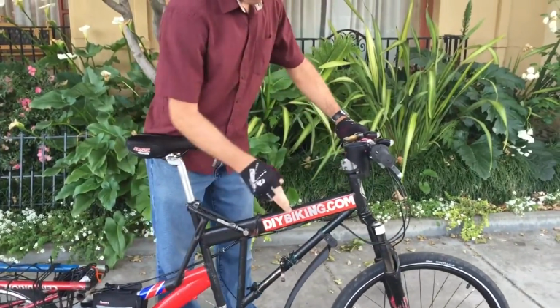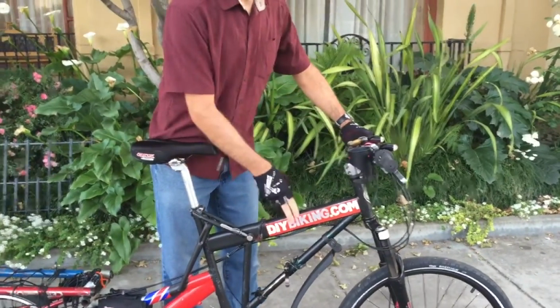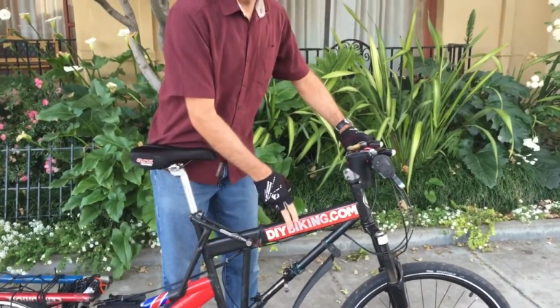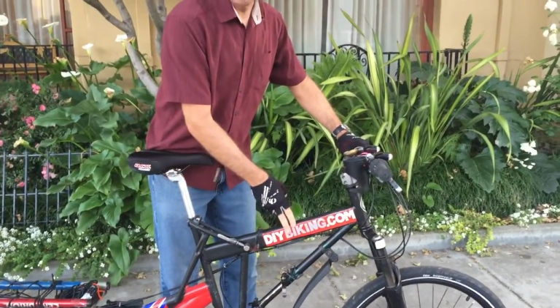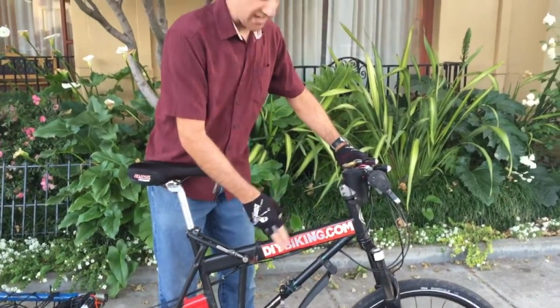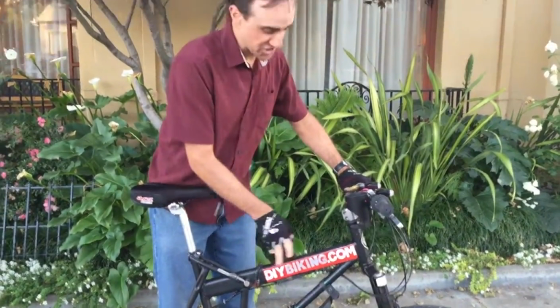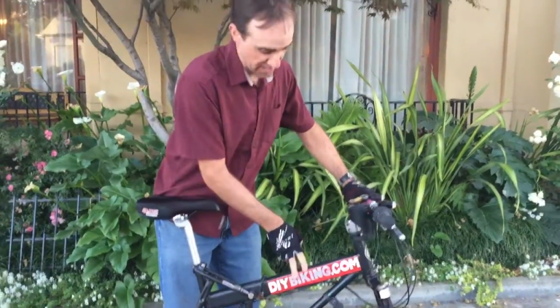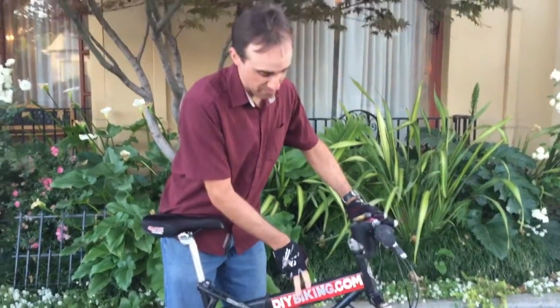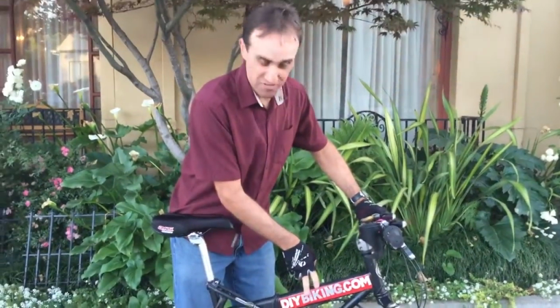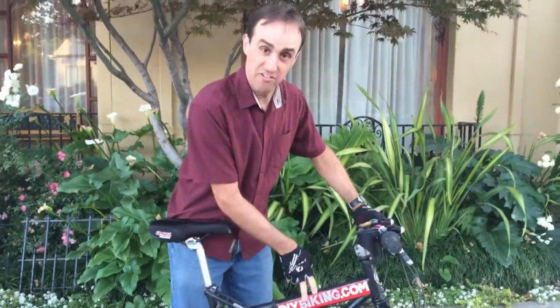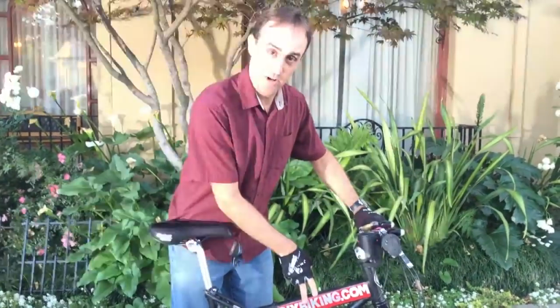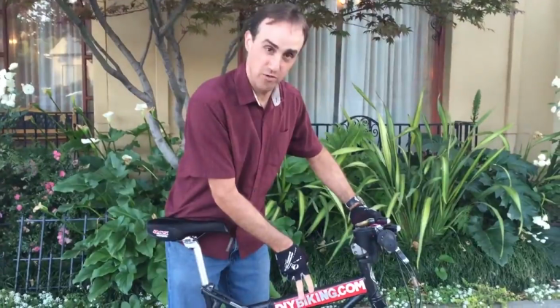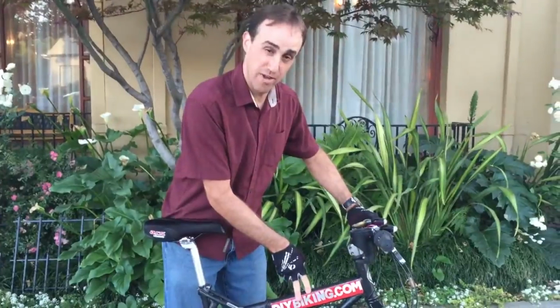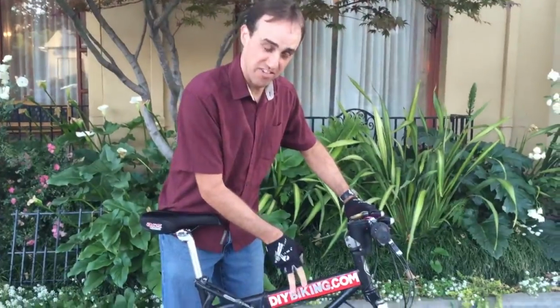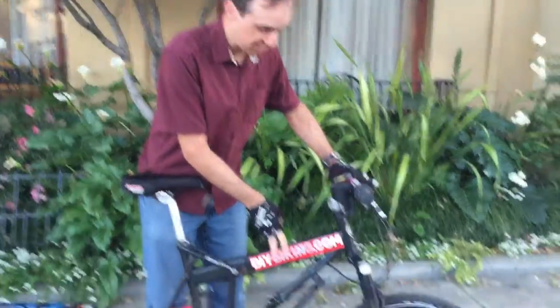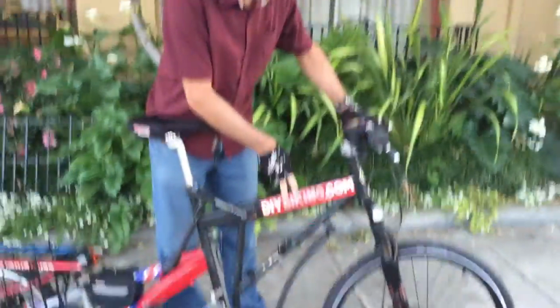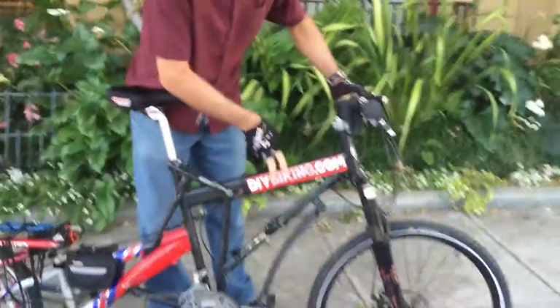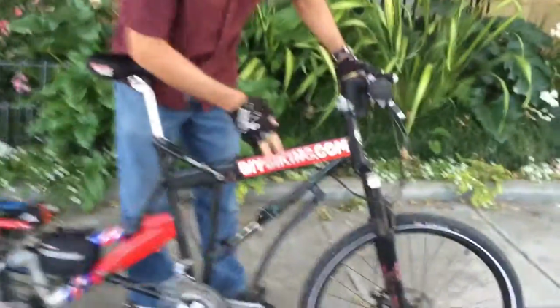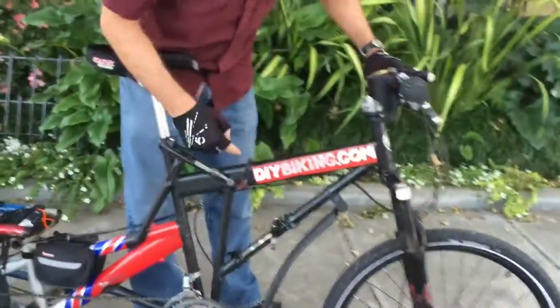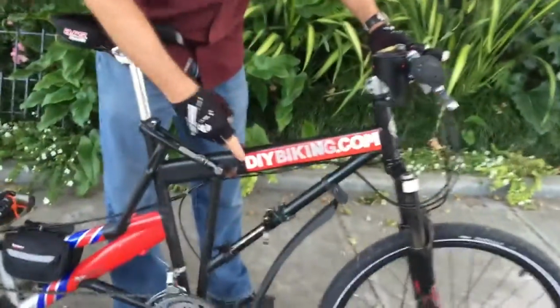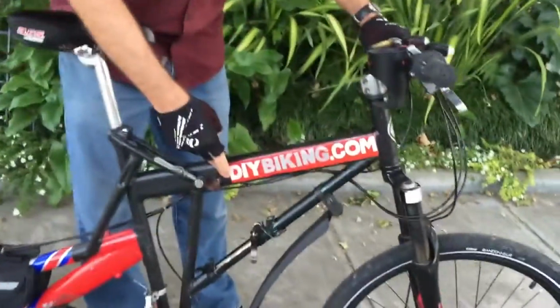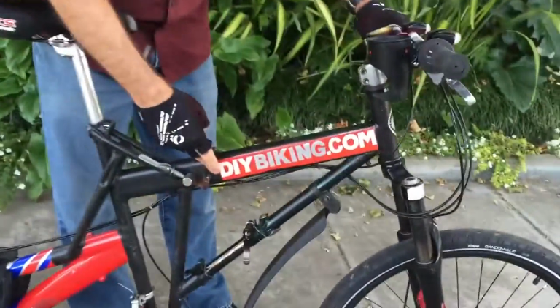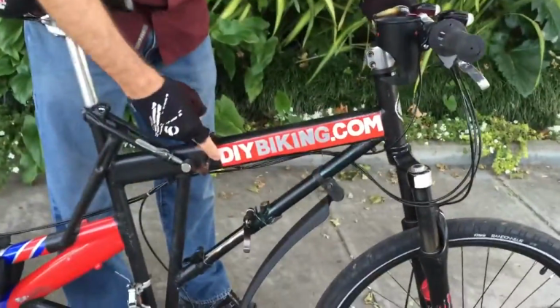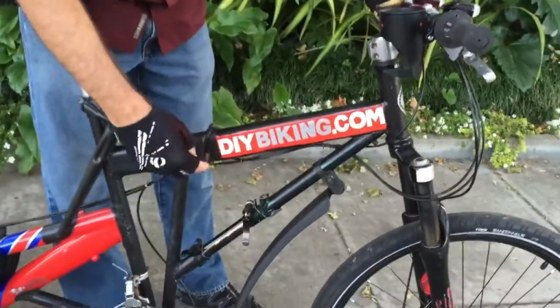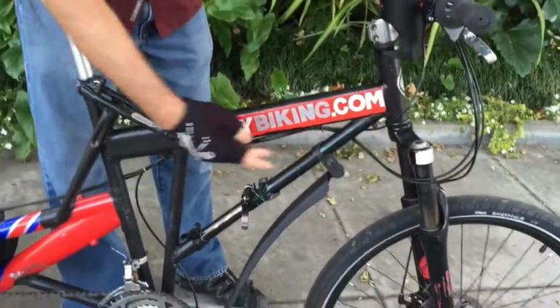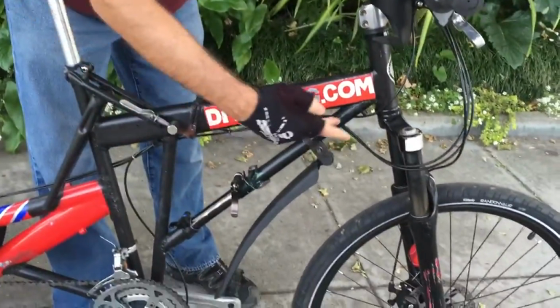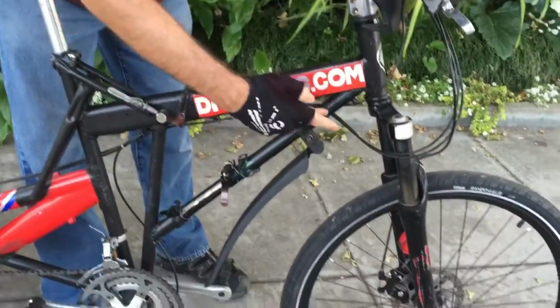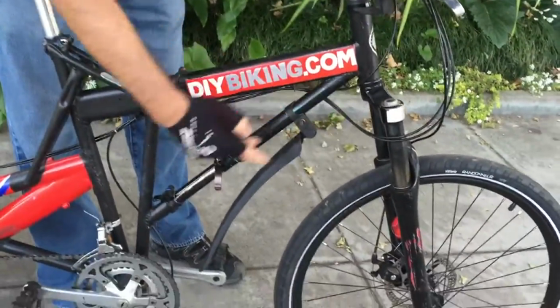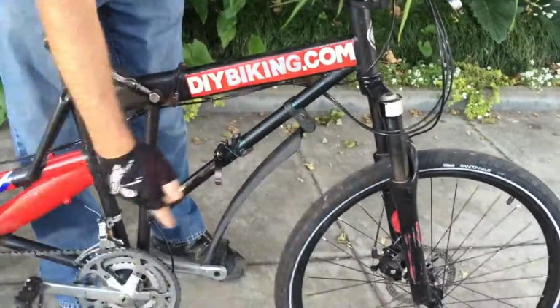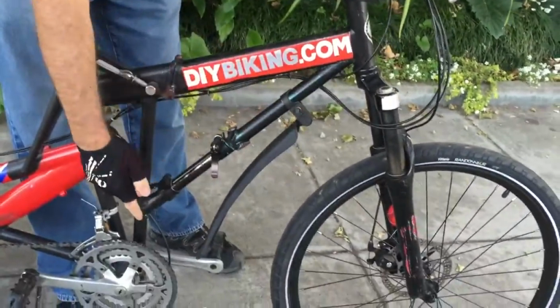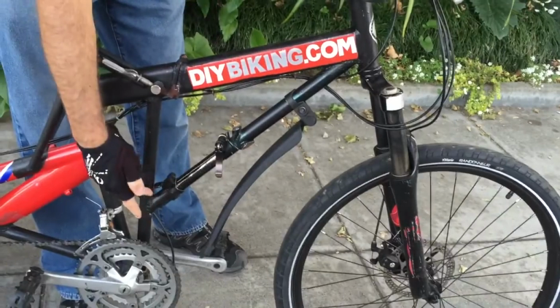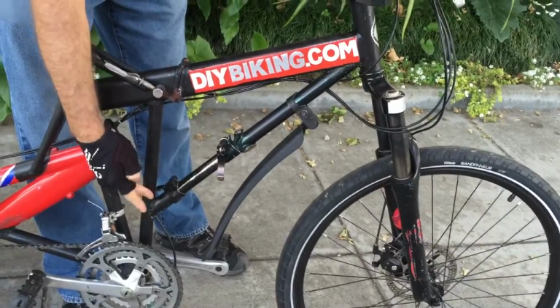One of the frames actually came from an old Sears and Roebuck folding bike from the 60s or 70s. It's not strong enough to hold all this weight, so I welded a special cross beam here.